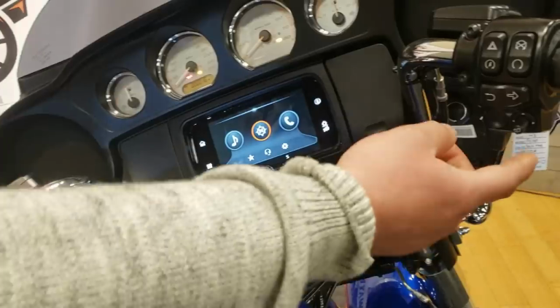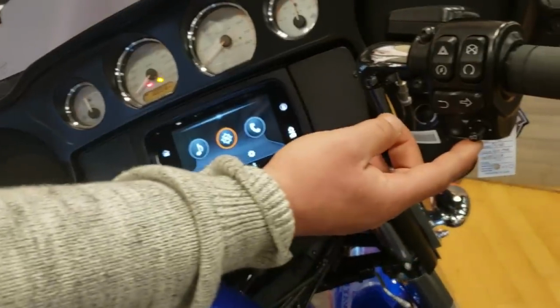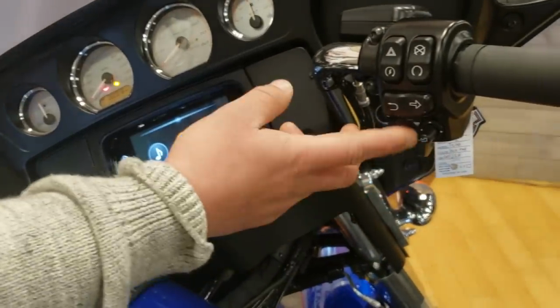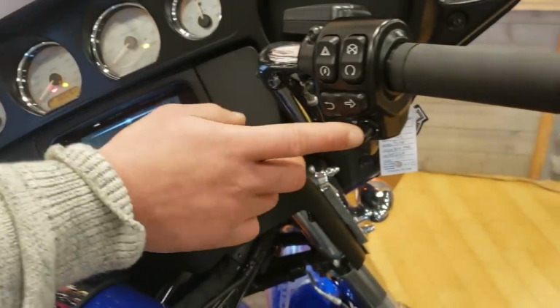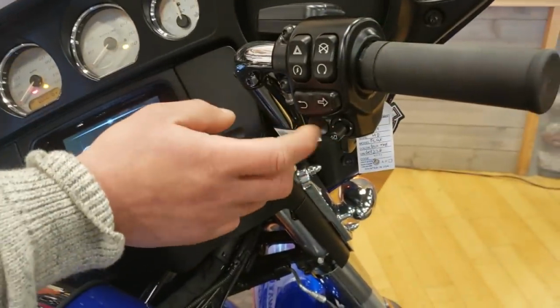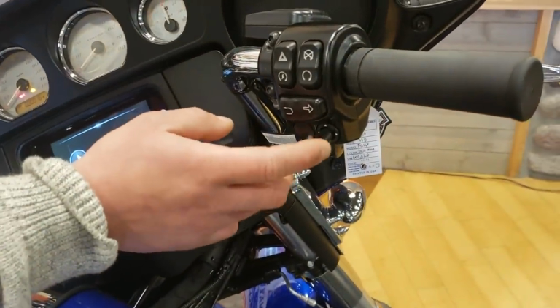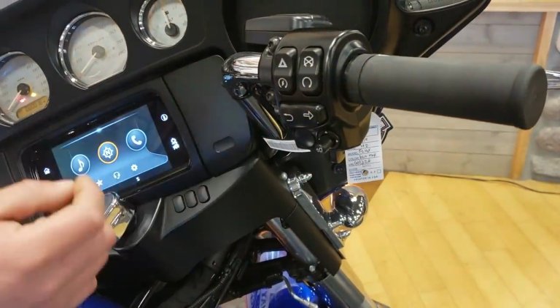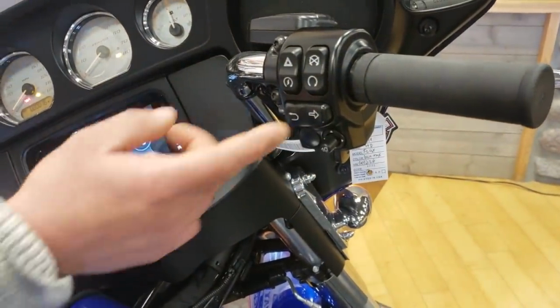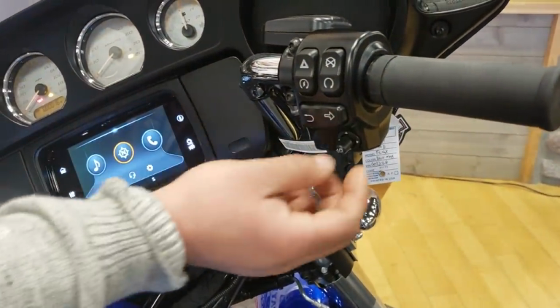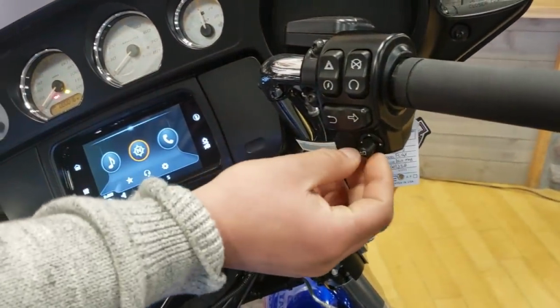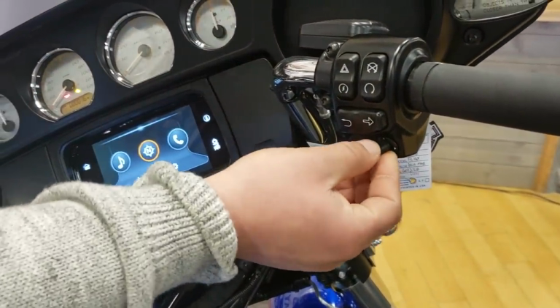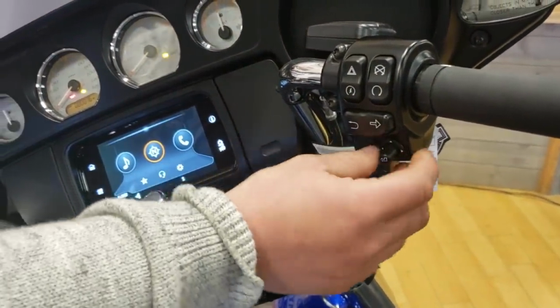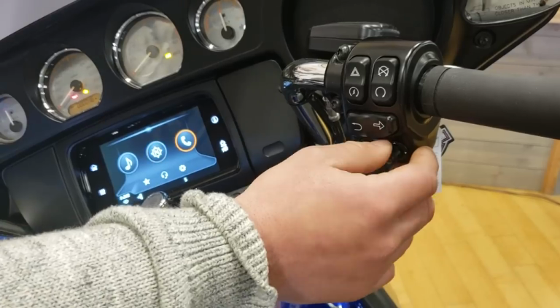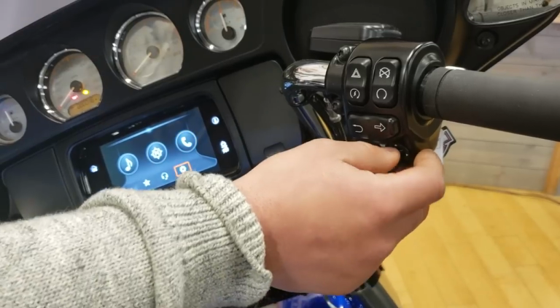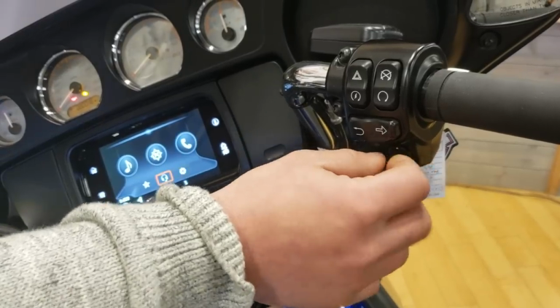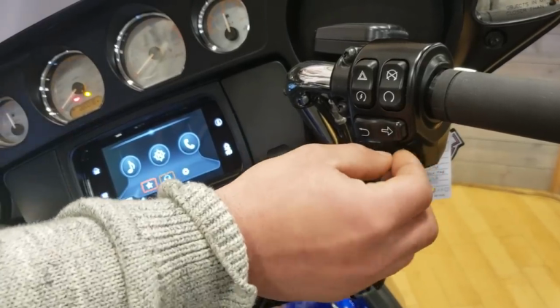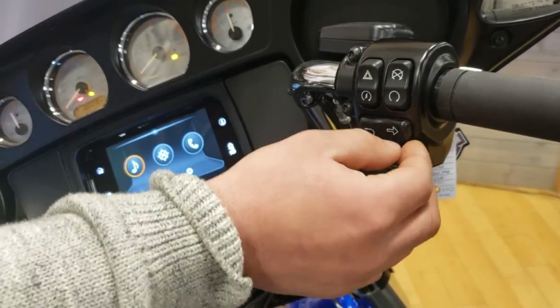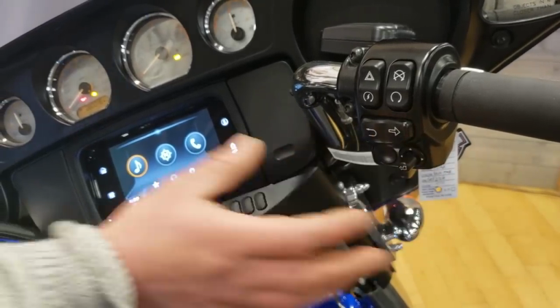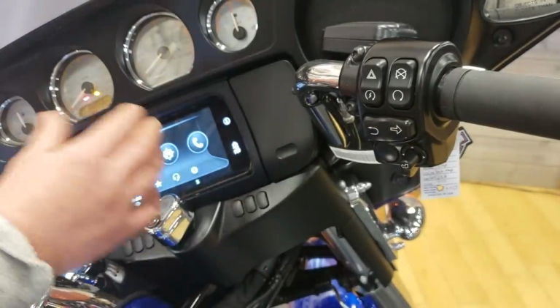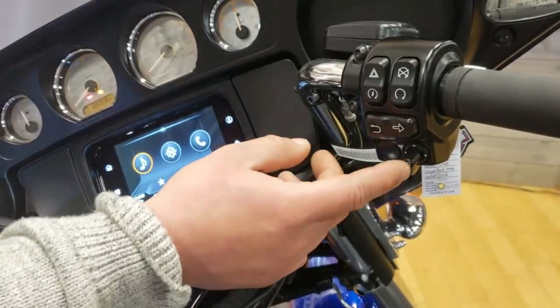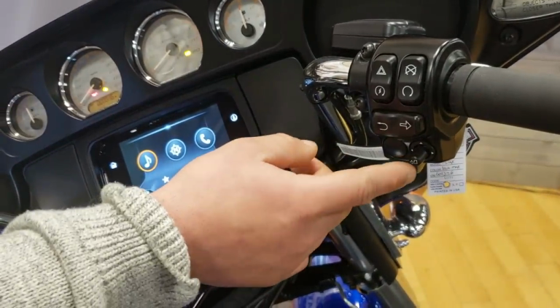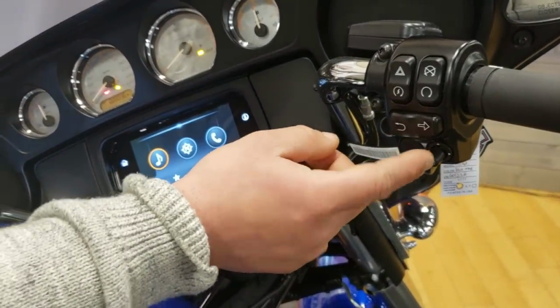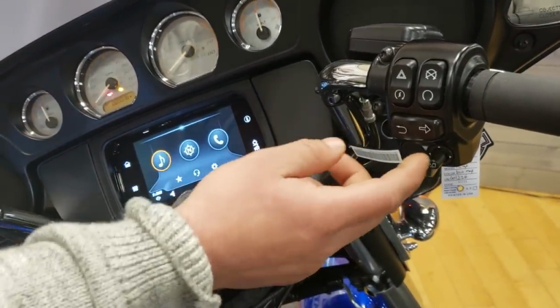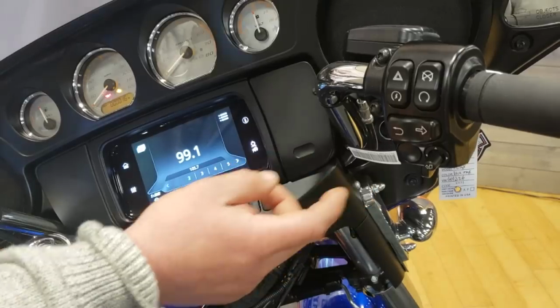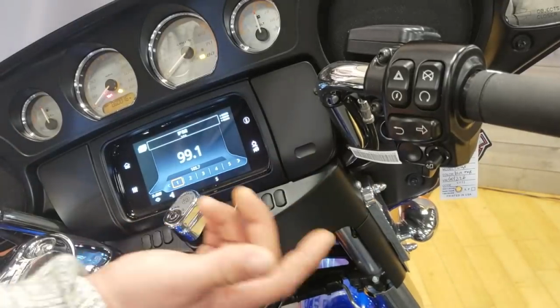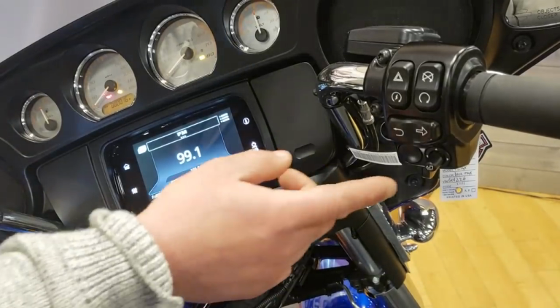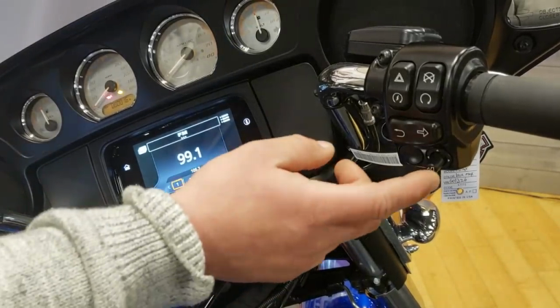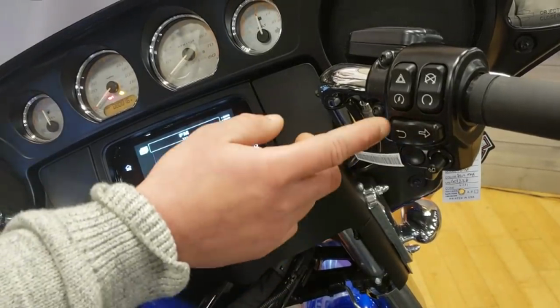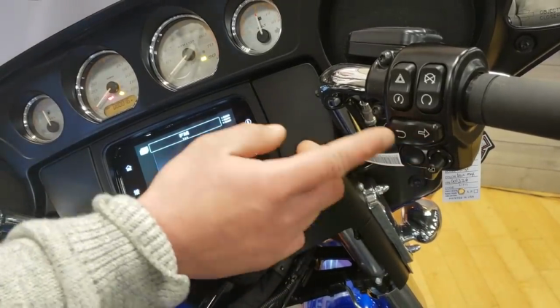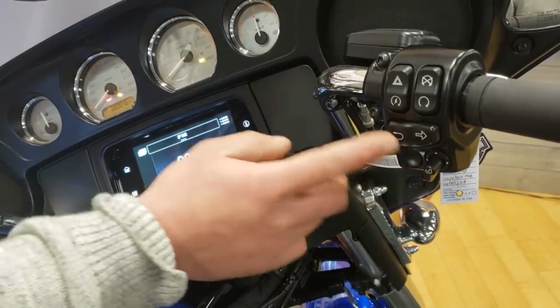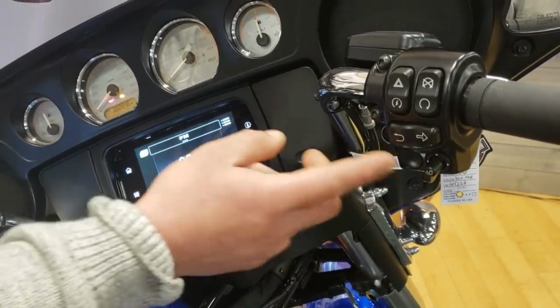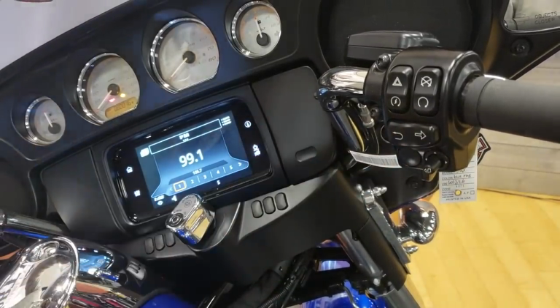And then you've also got a cursor over here as well. There's a button that'll allow you to scroll left, right, up and down to navigate the screen. You press that in and it'll double over as a back button as well, so these kind of serve the same purpose.